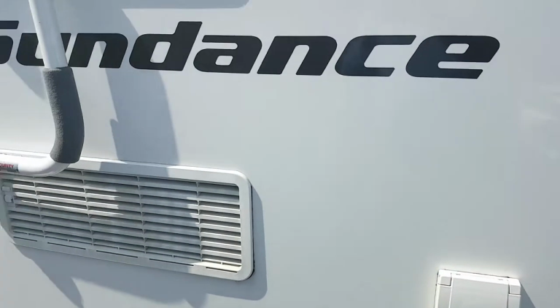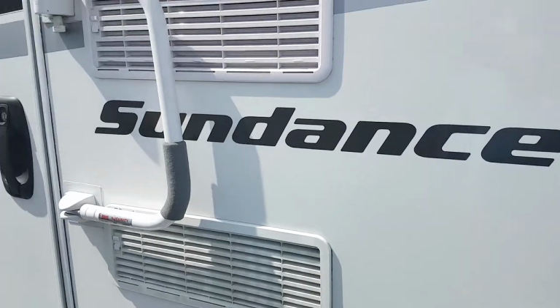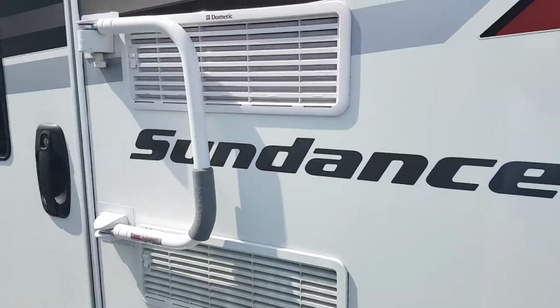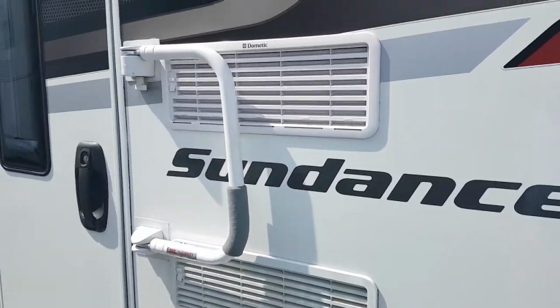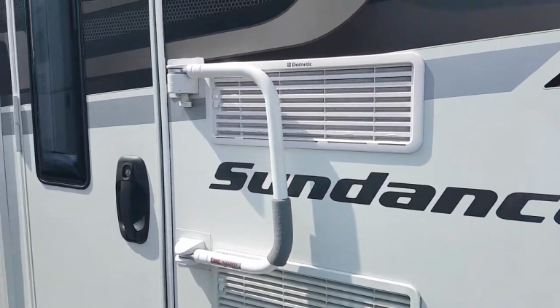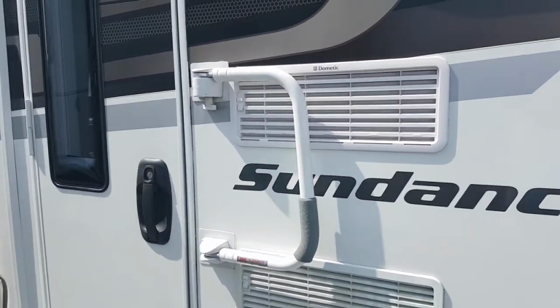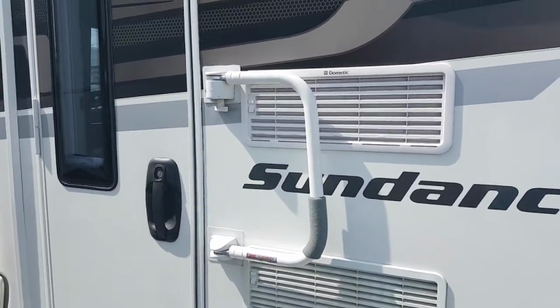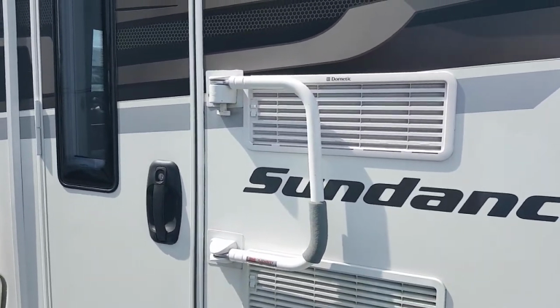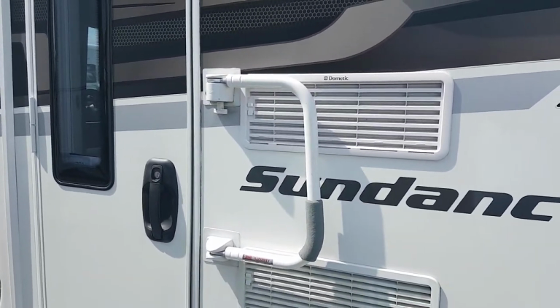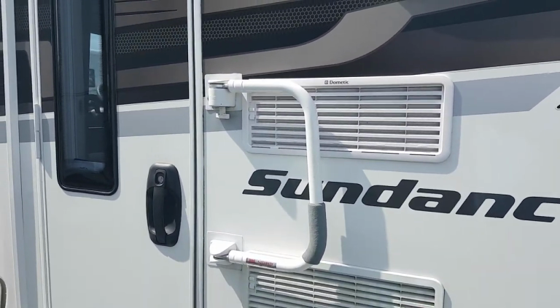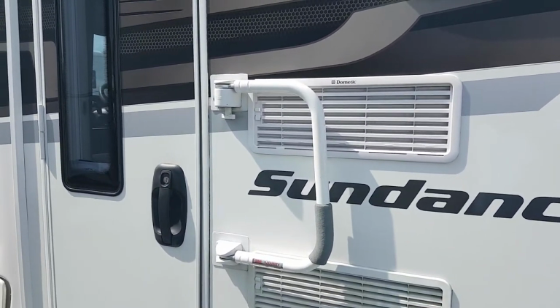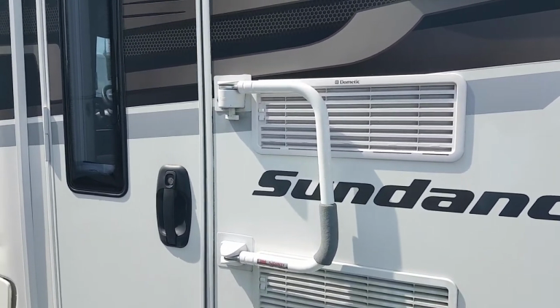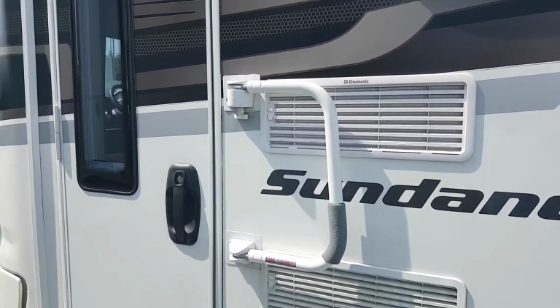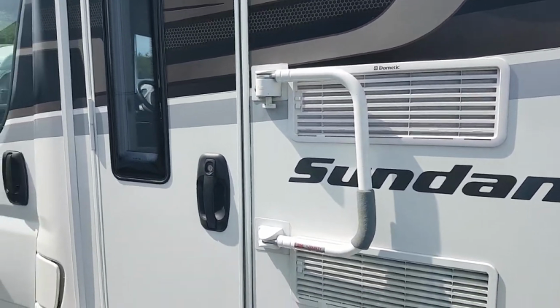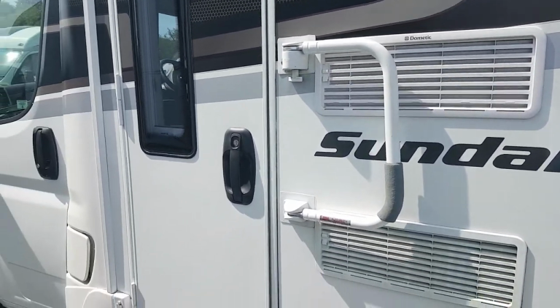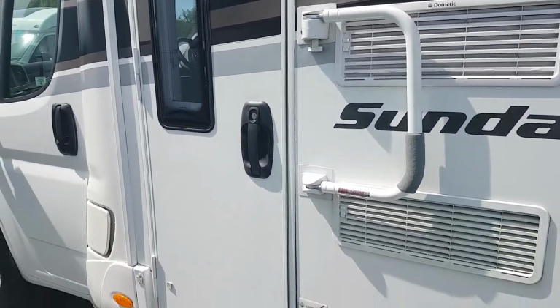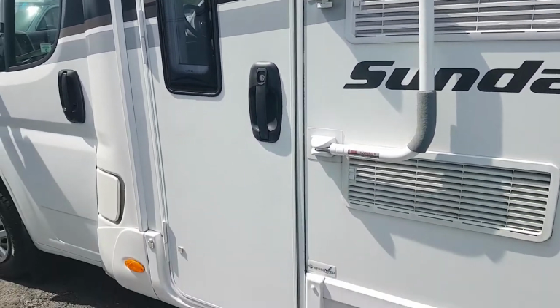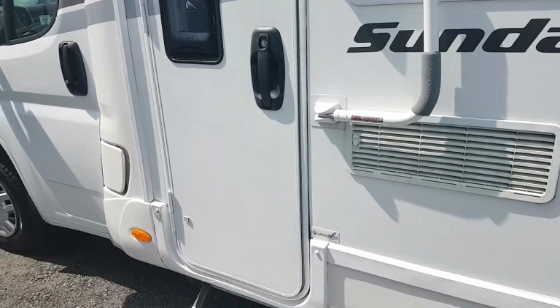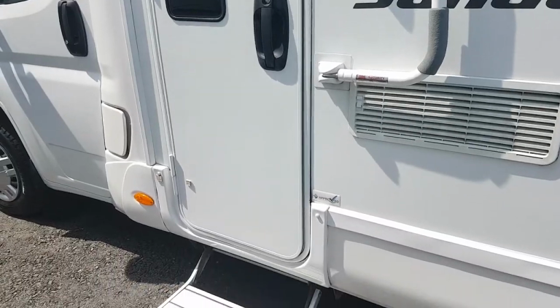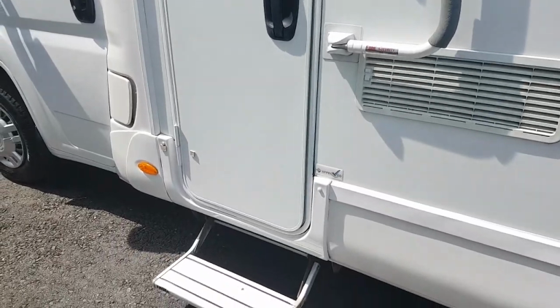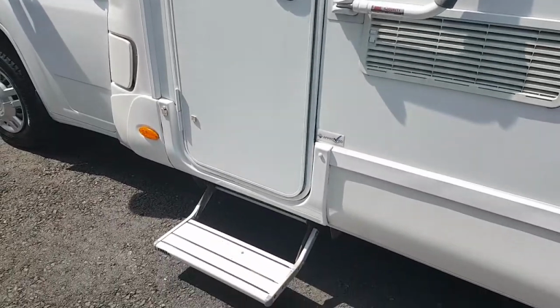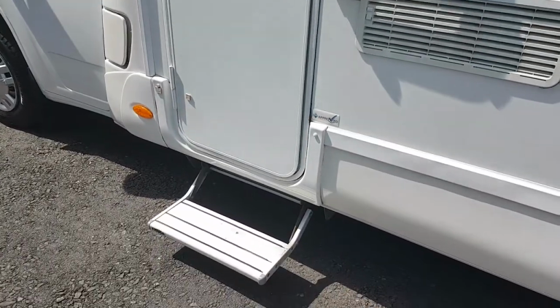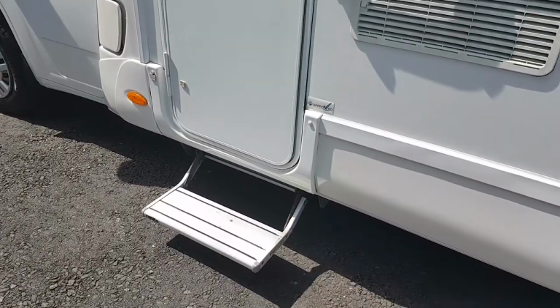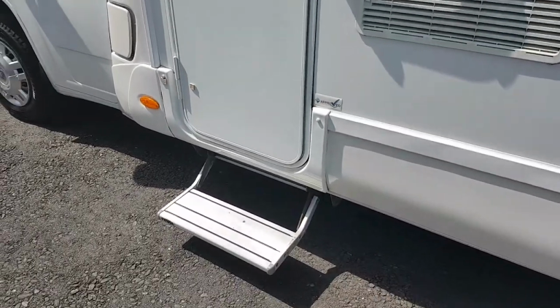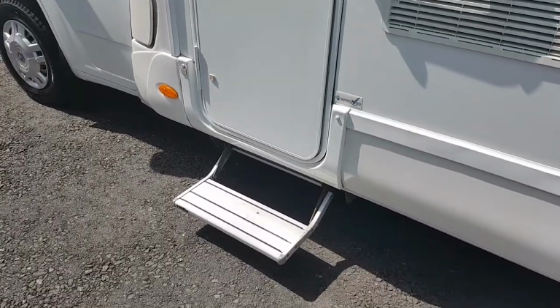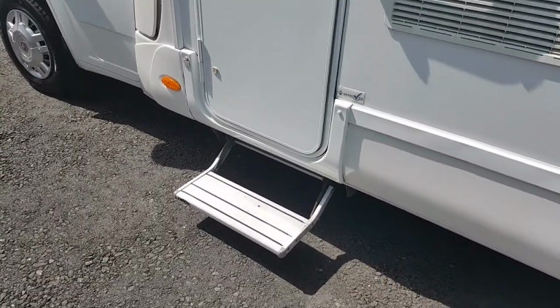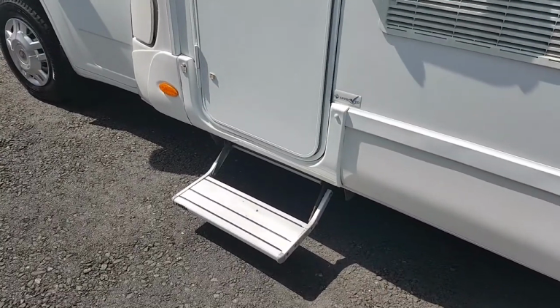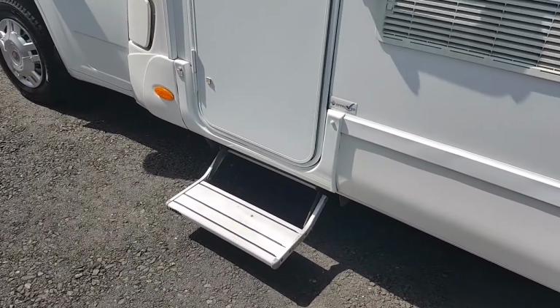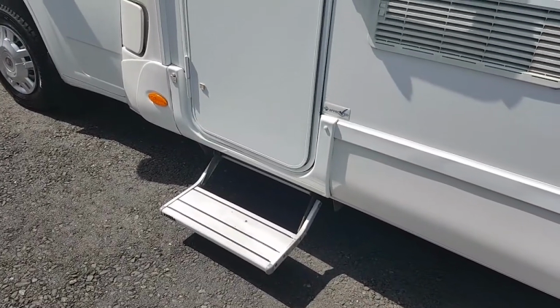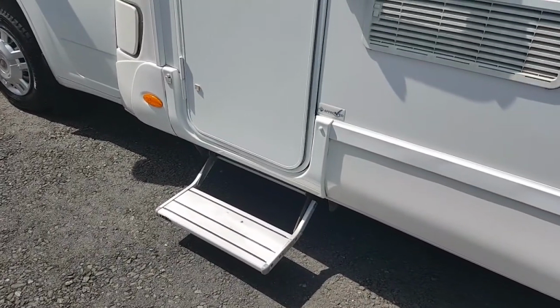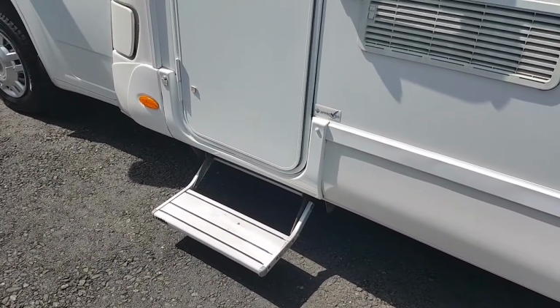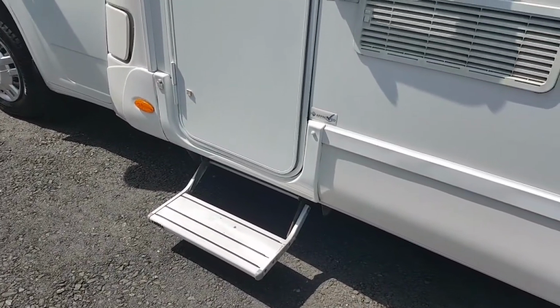It's got a grab handle there on the door which you can use for security or to help yourself get in. And it's got the electric step. So we'll step inside here now and let you see the inside.